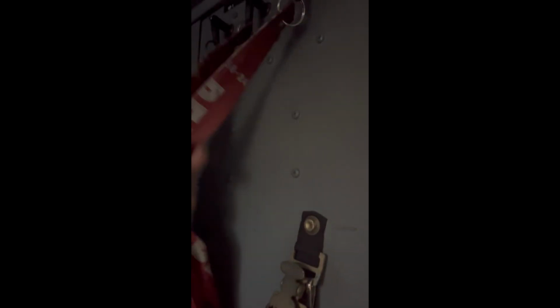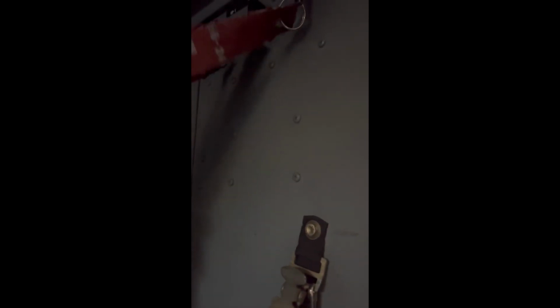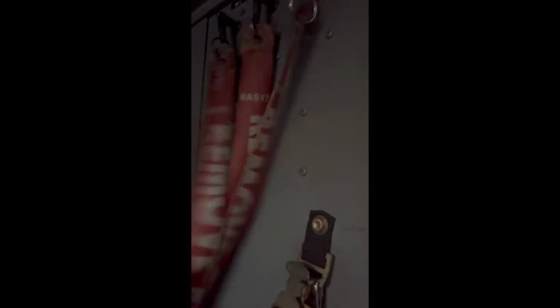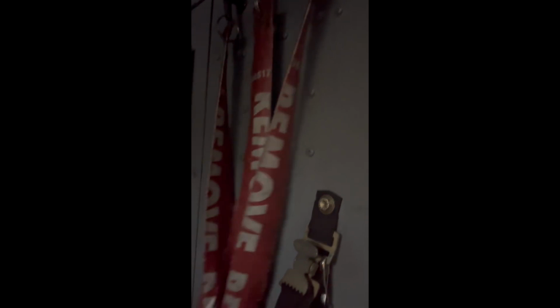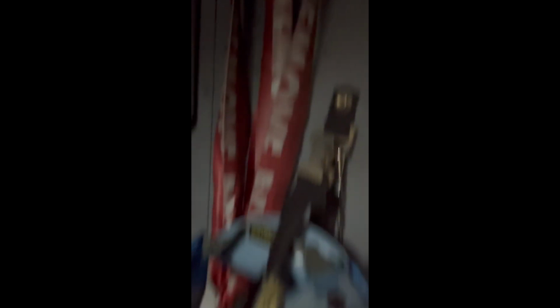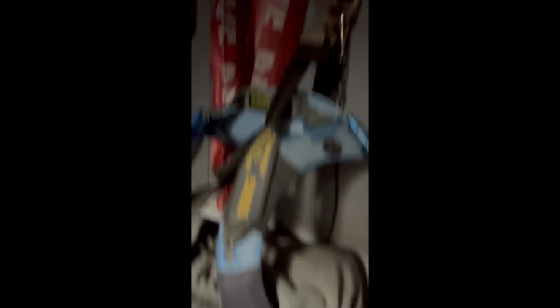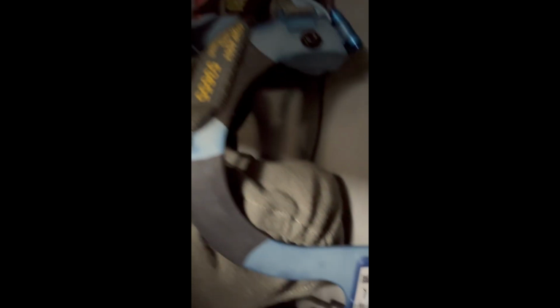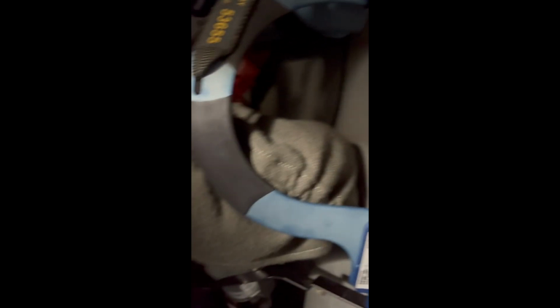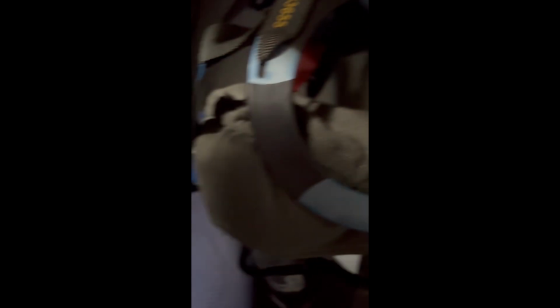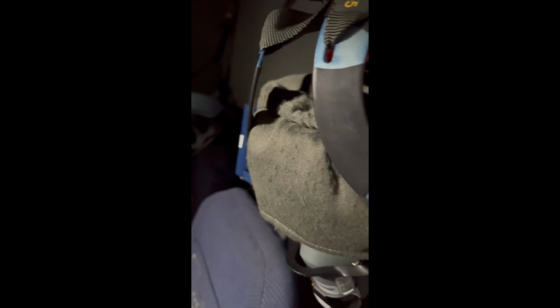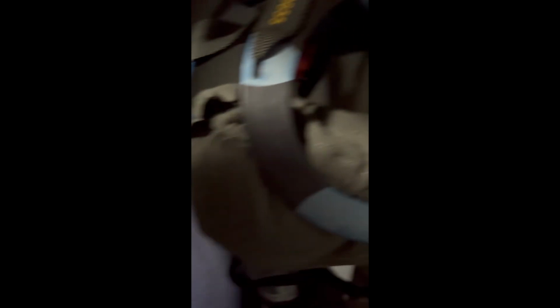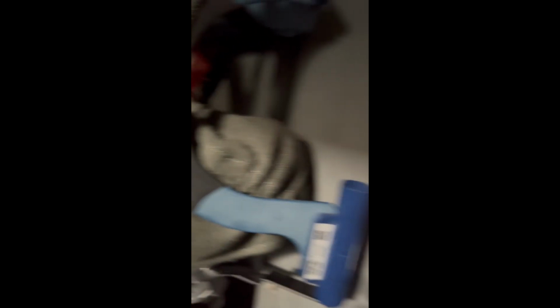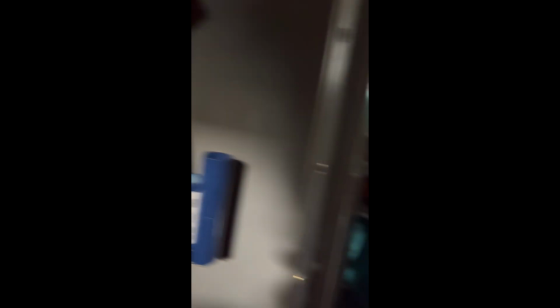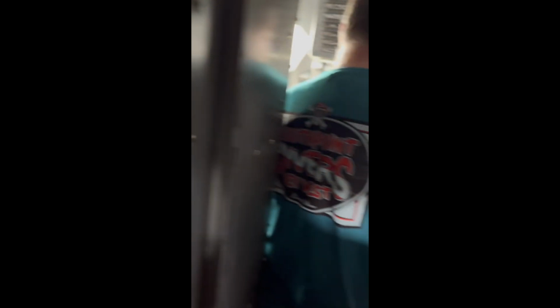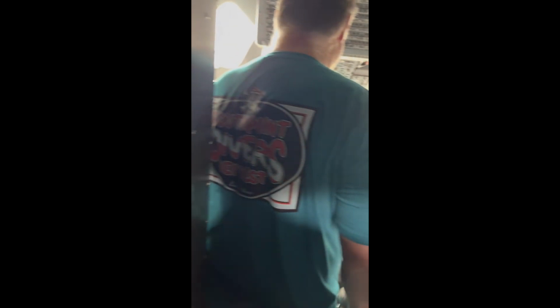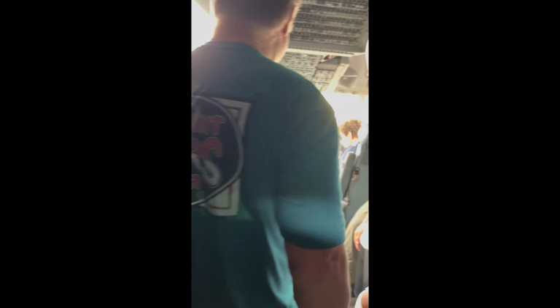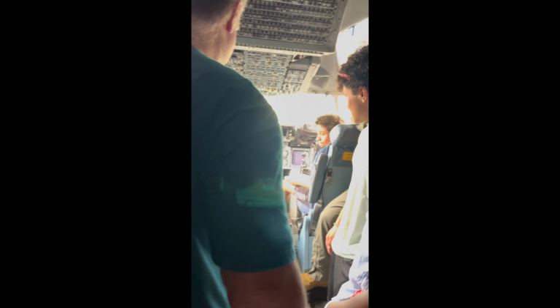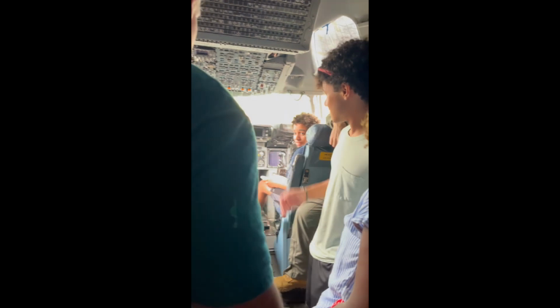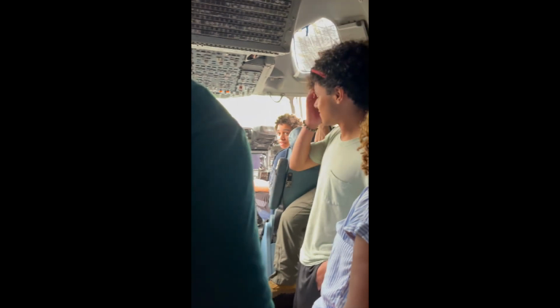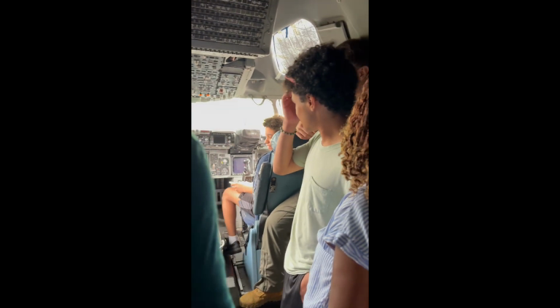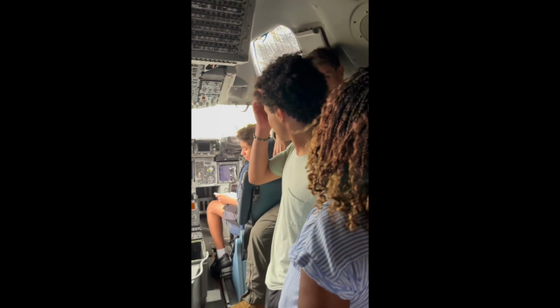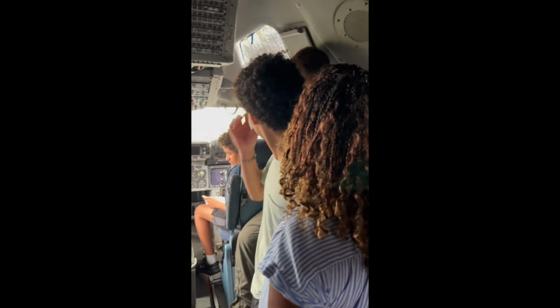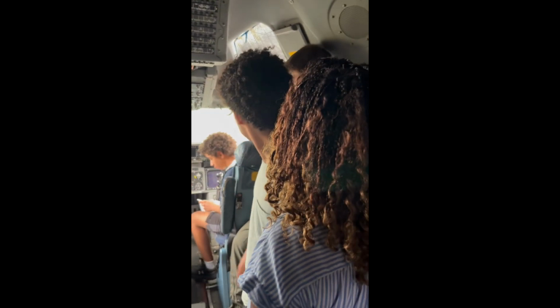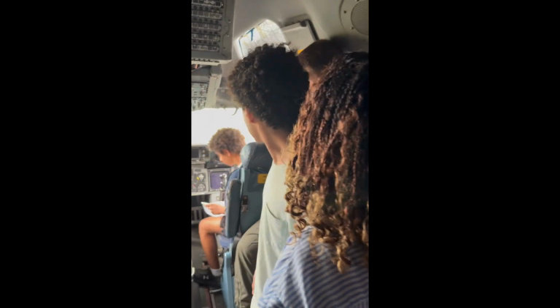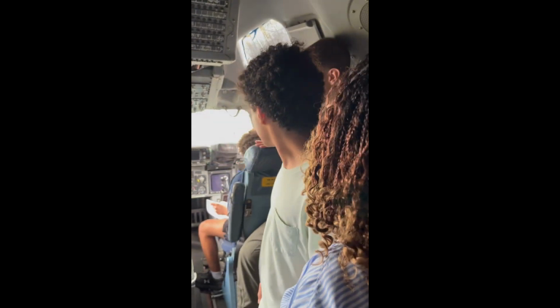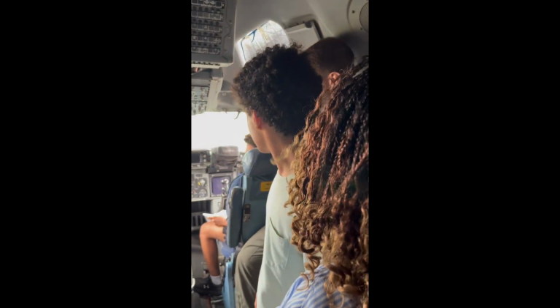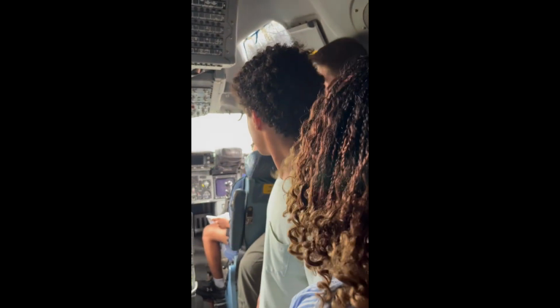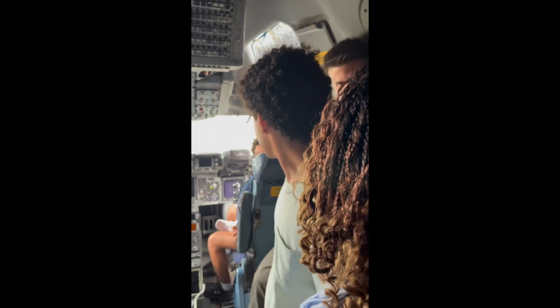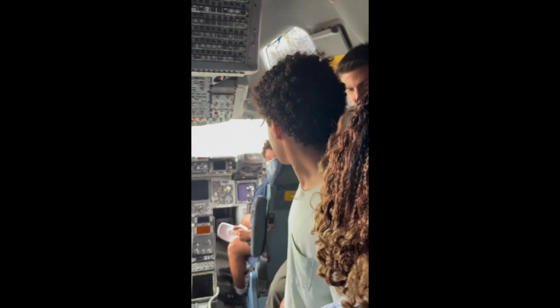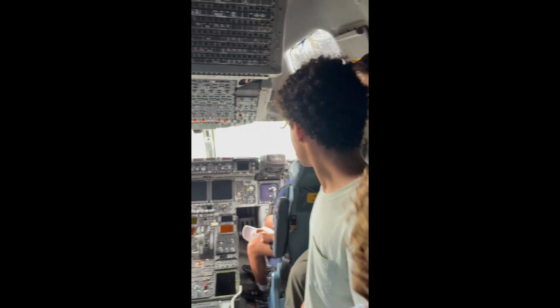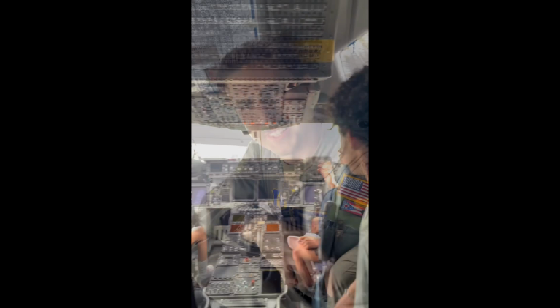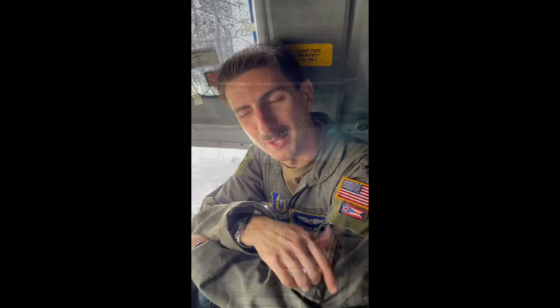I want to be left seat. We actually swap all the time, so some of our more experienced pilots sit over here. This guy reads the checklist. Absolutely.